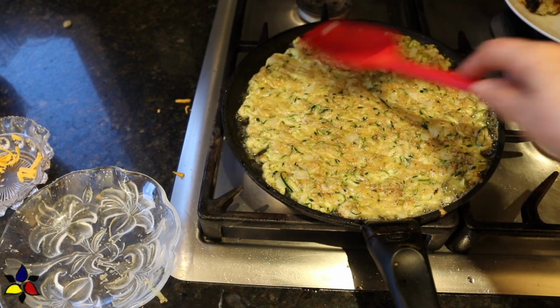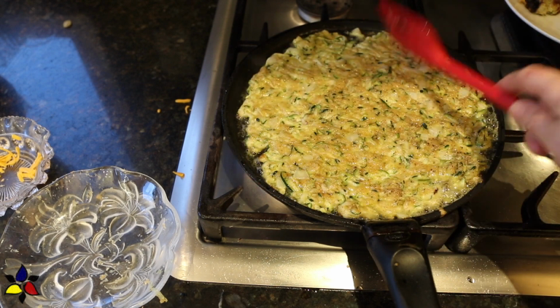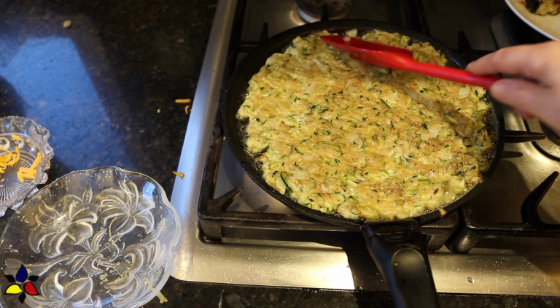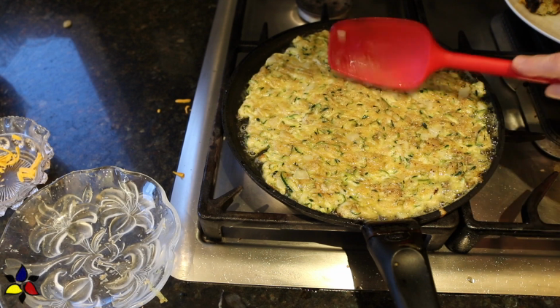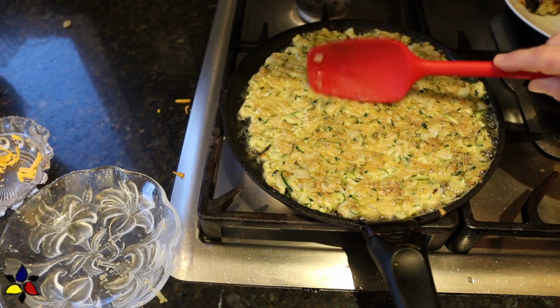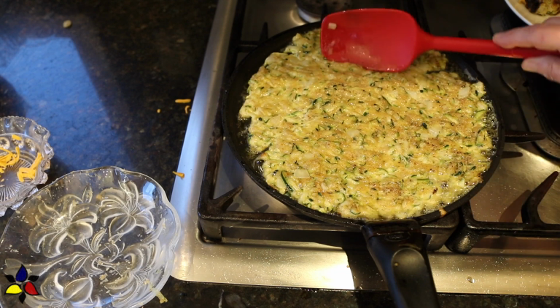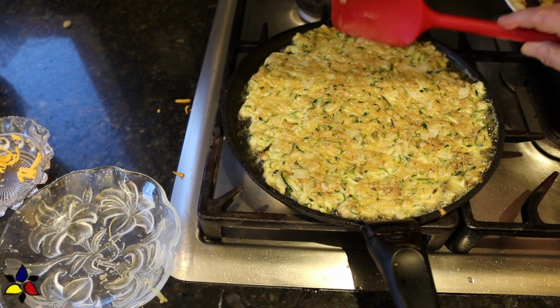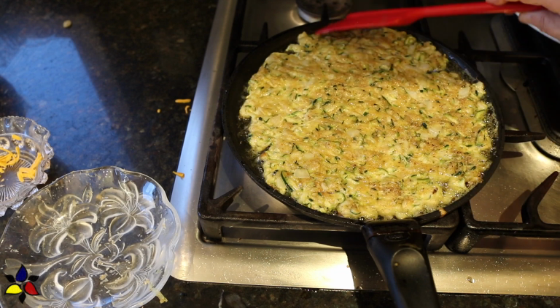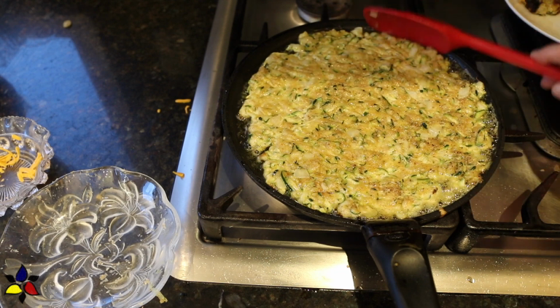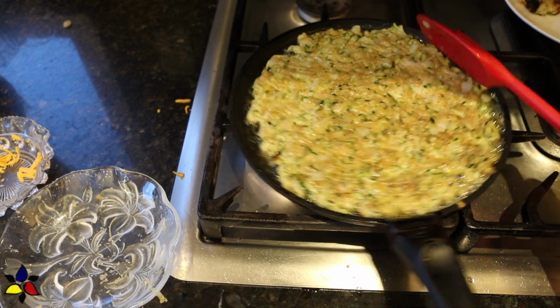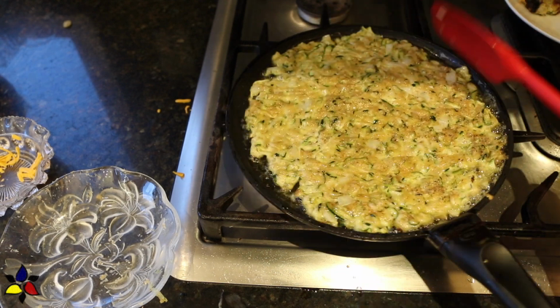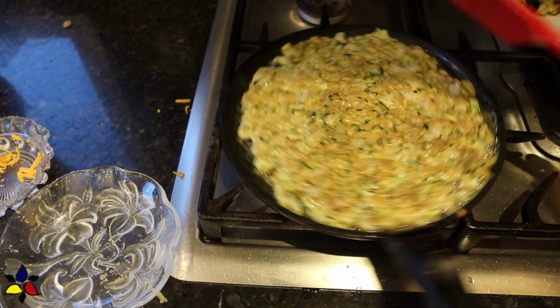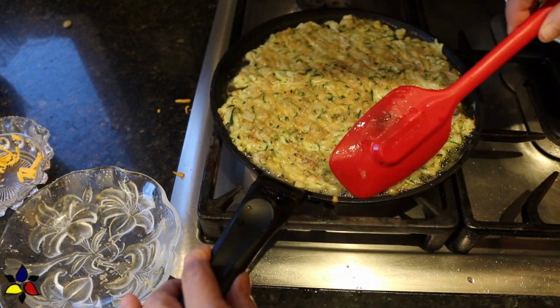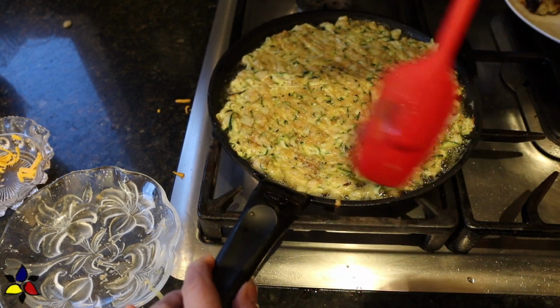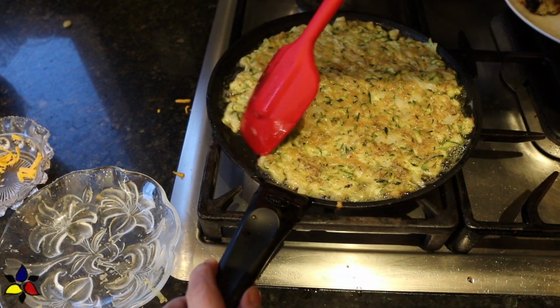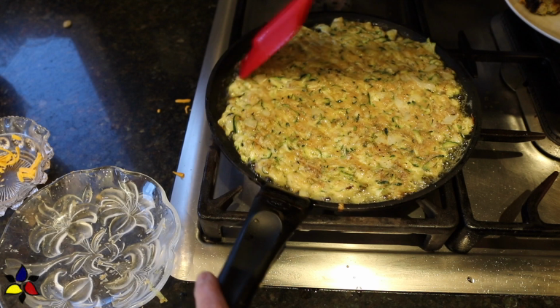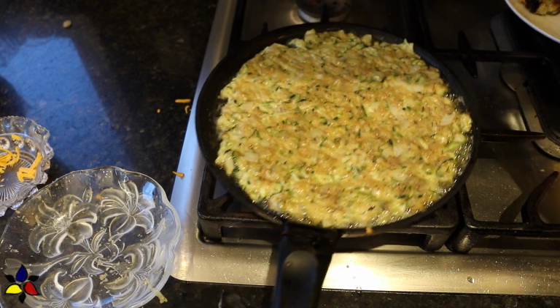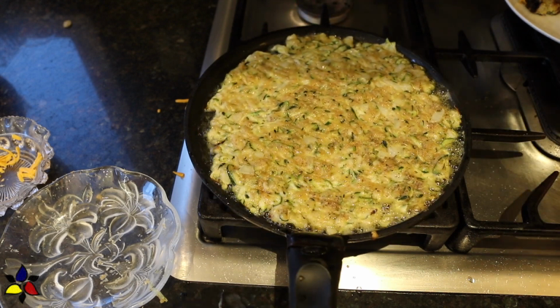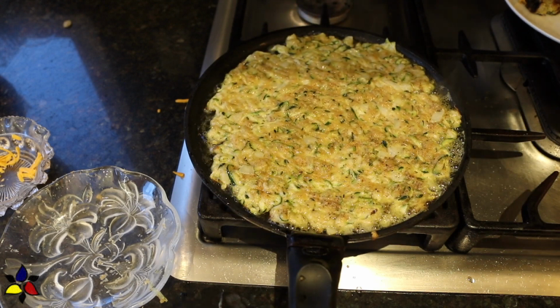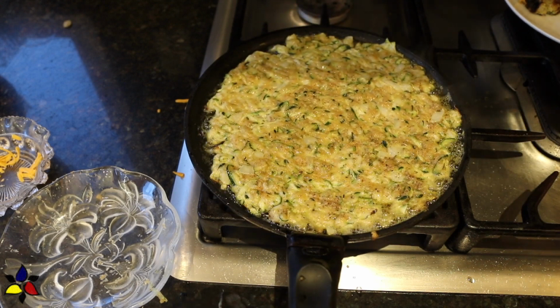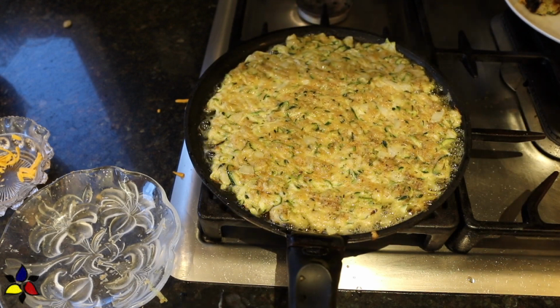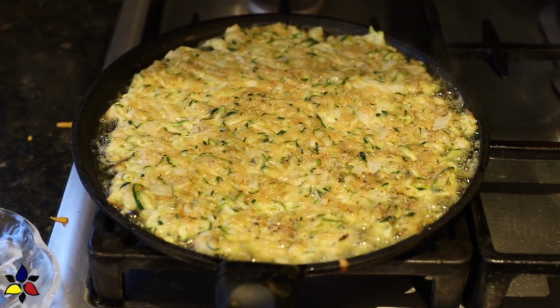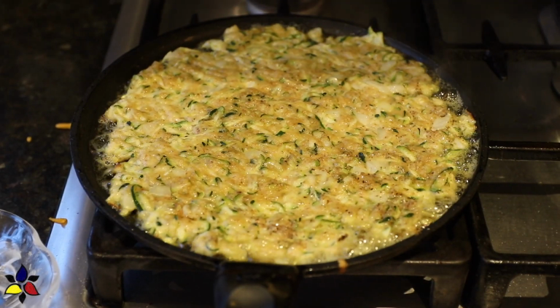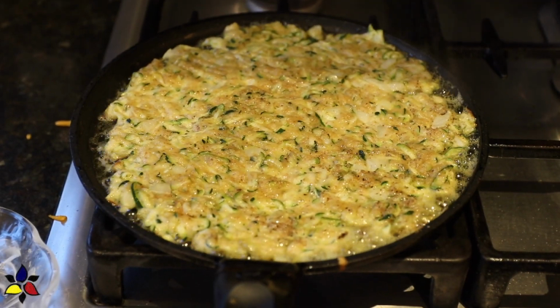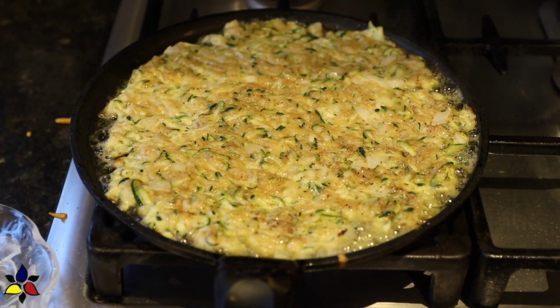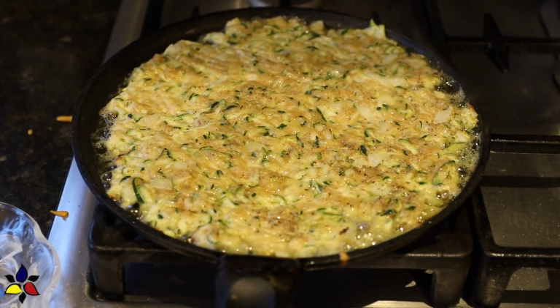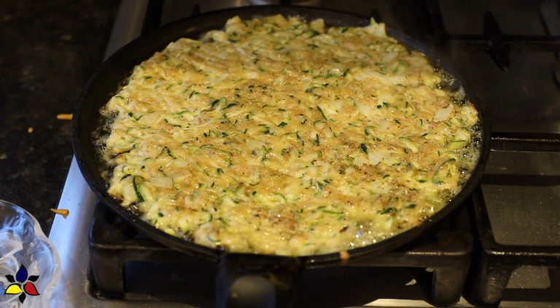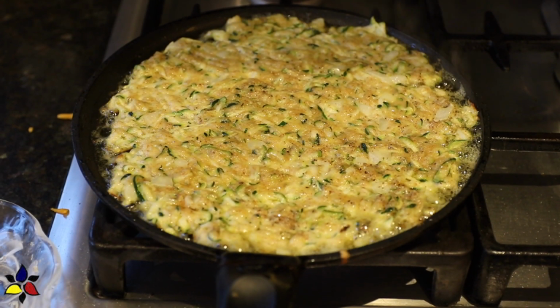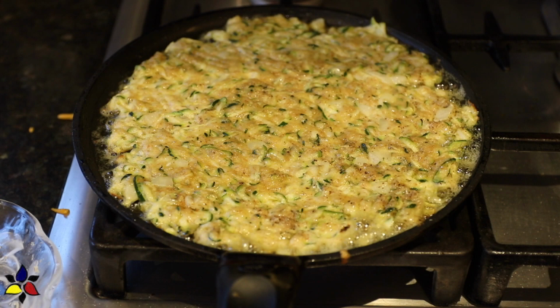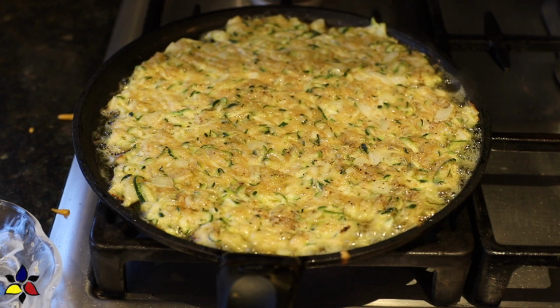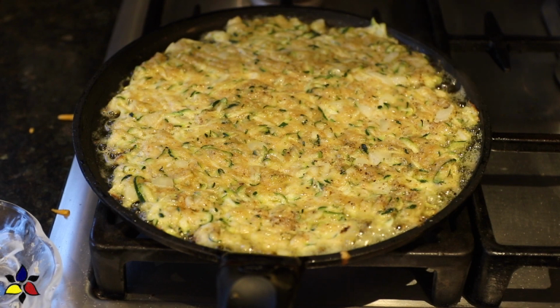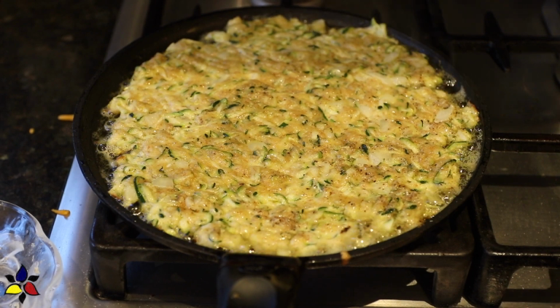As much as possible, make it a nice, even layer. Having done that, fry until the bottom of the zucchini is nice and golden and looks a little bit crispy. This is important so that it will hold together.